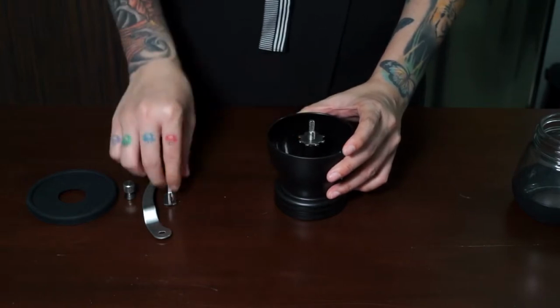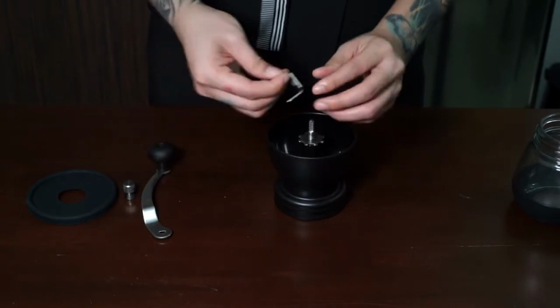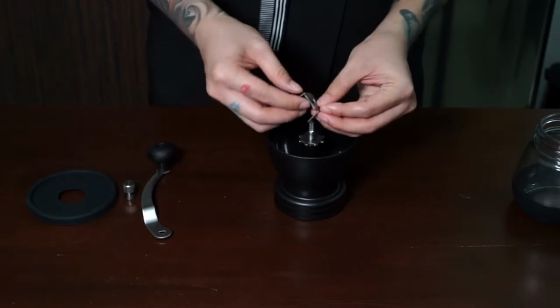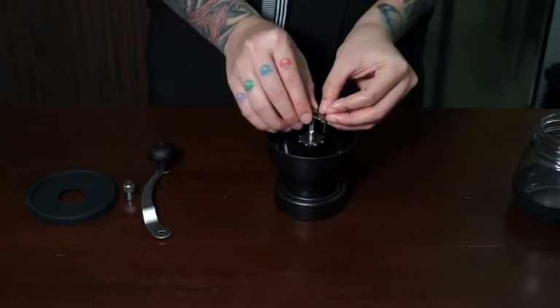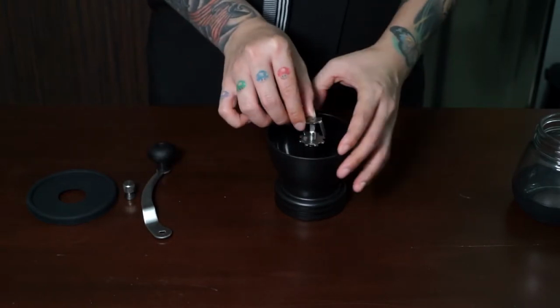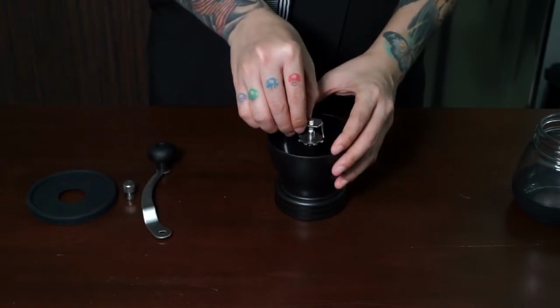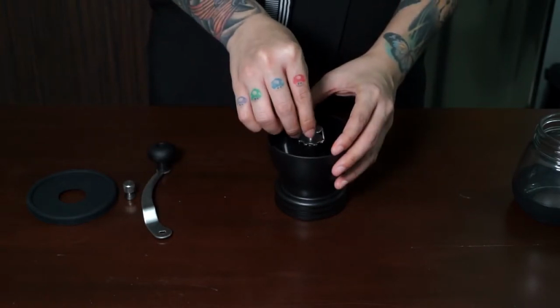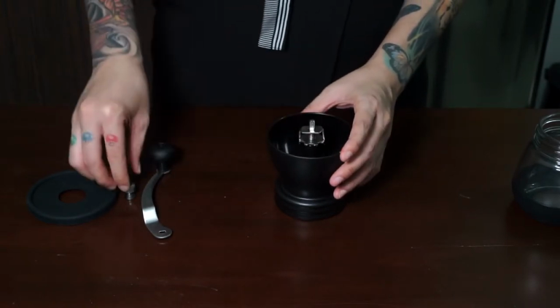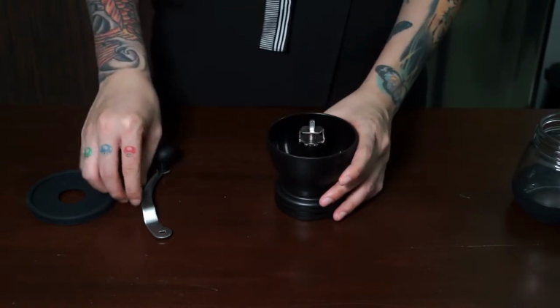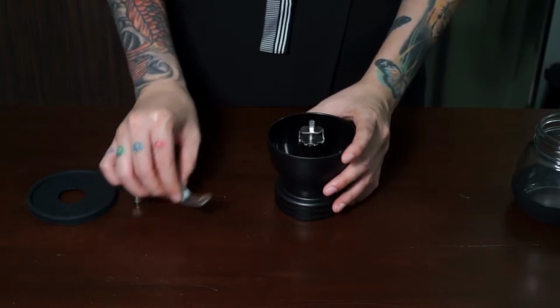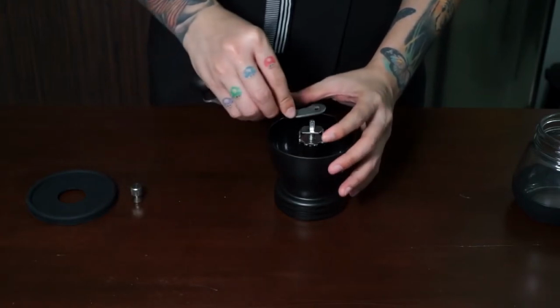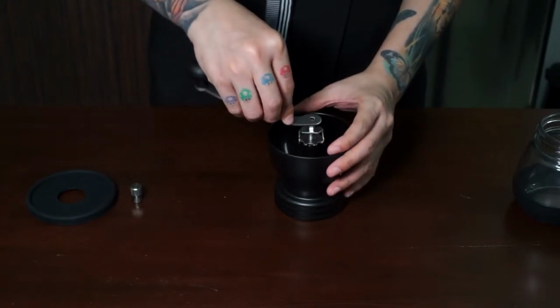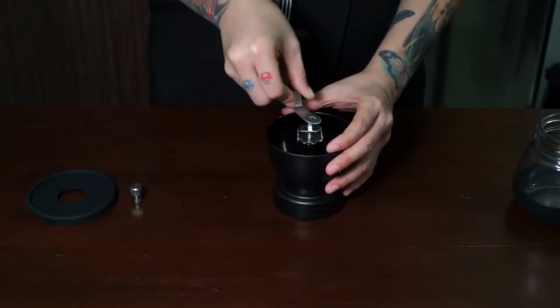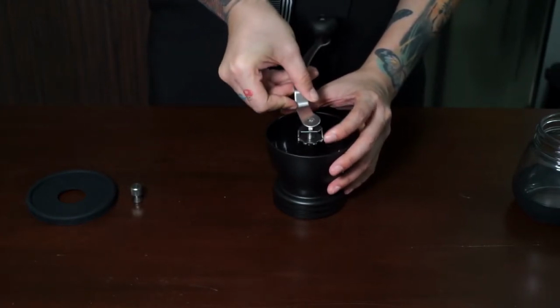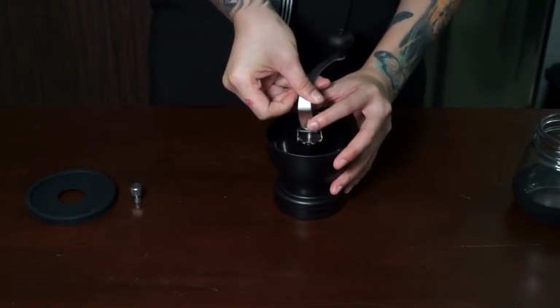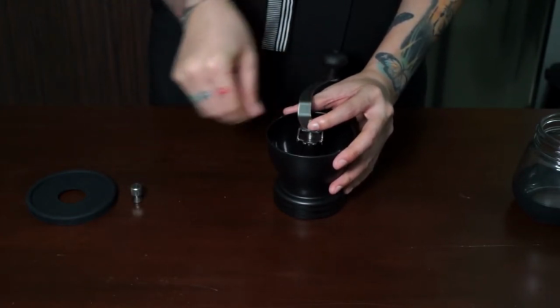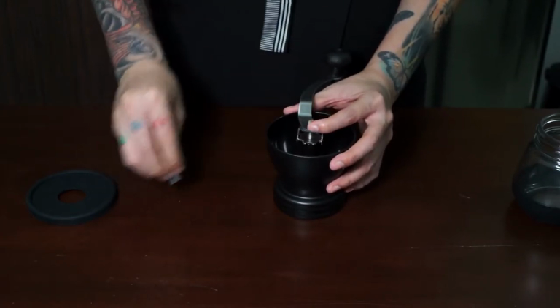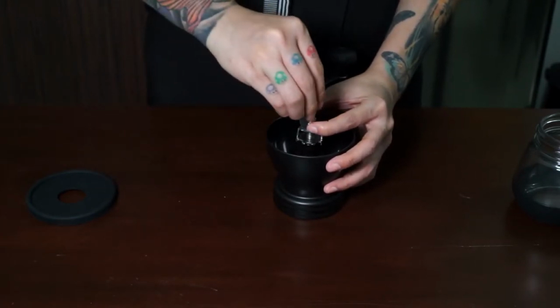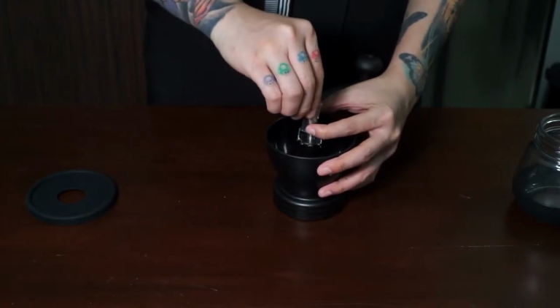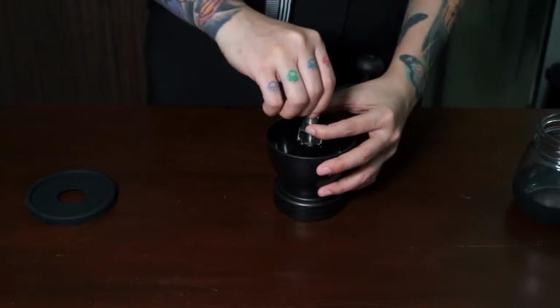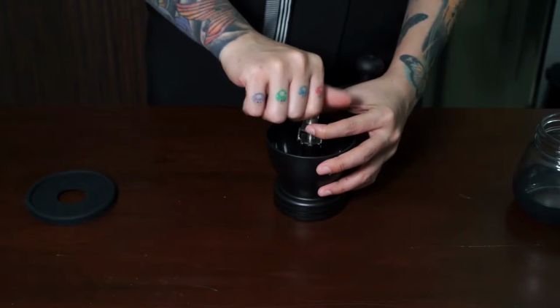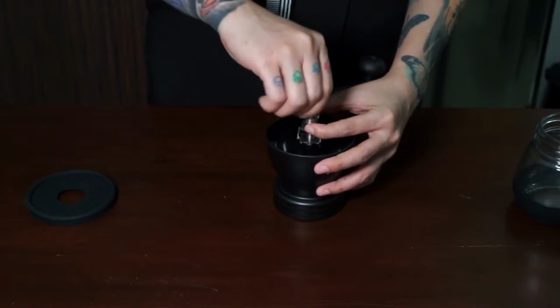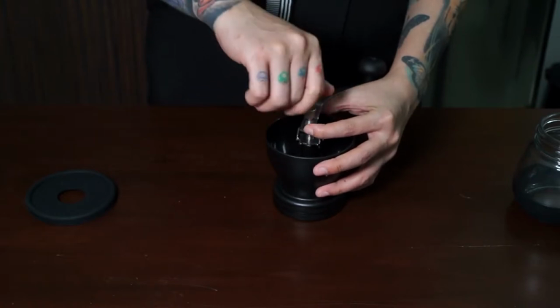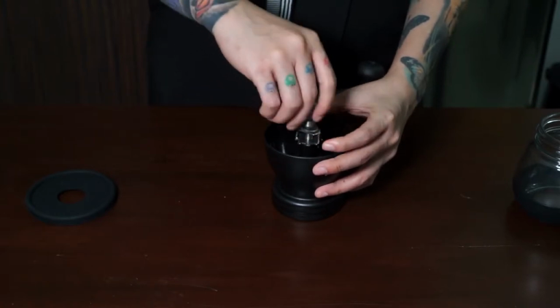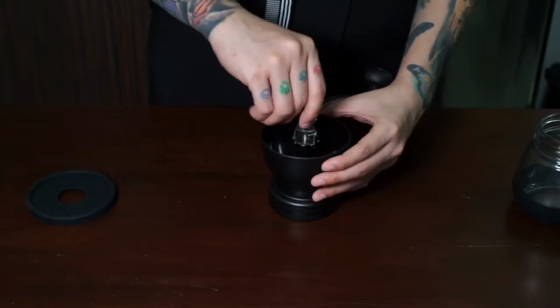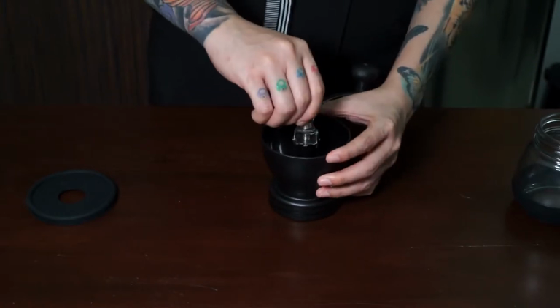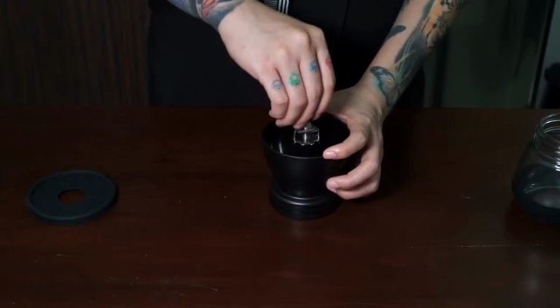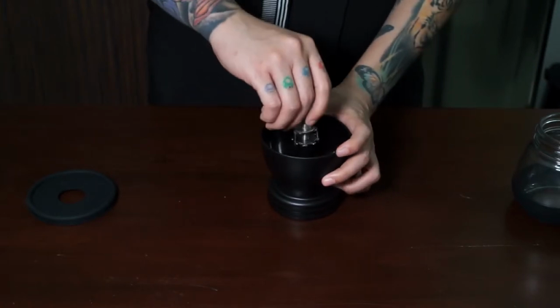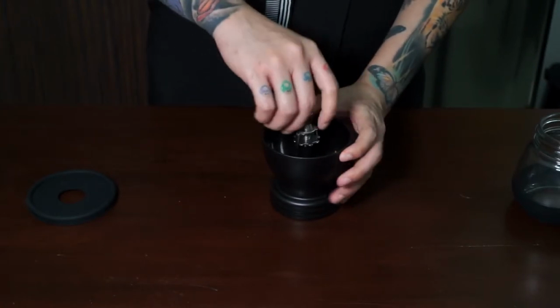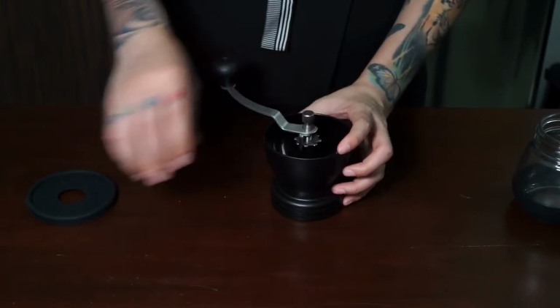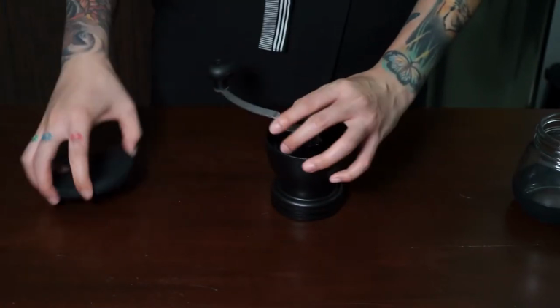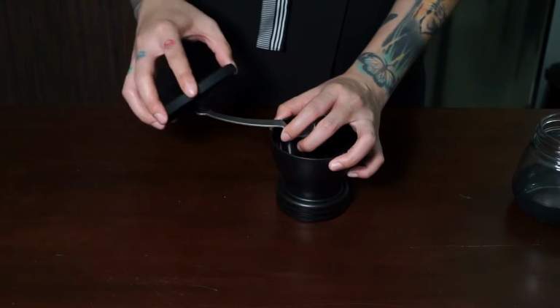Basically this nut is for adjusting the type of grind you want. Then we place the stopper on top, put the handle on, and tighten it down using the locking screw. Lastly, we put on the silicone hopper cover.